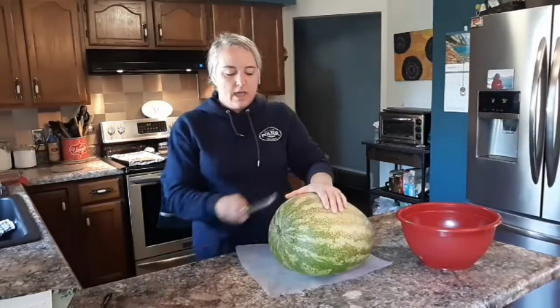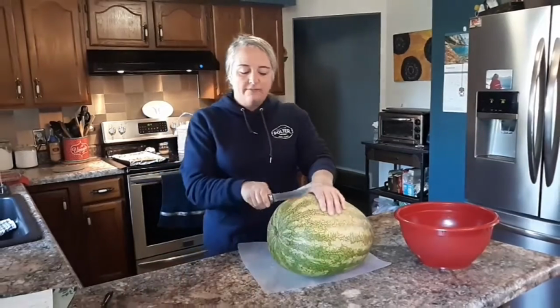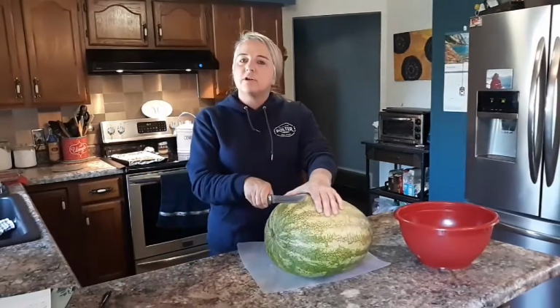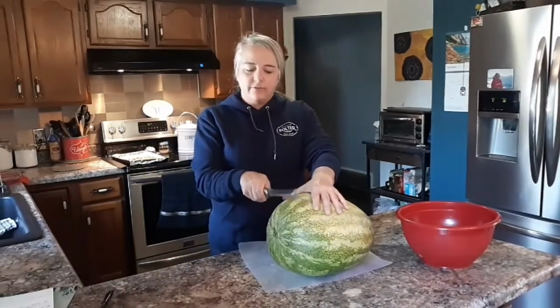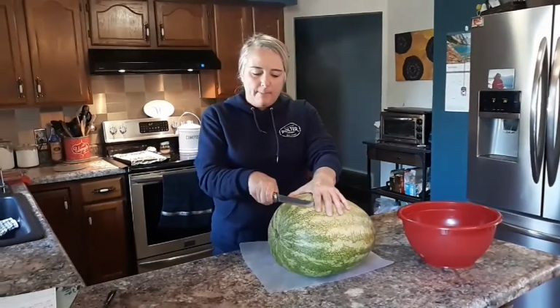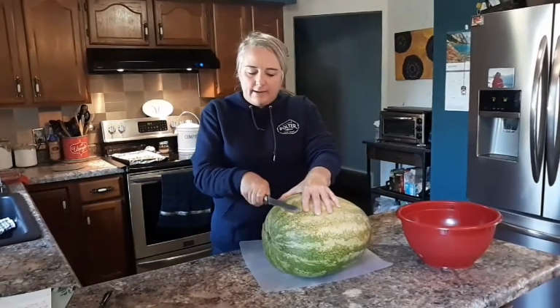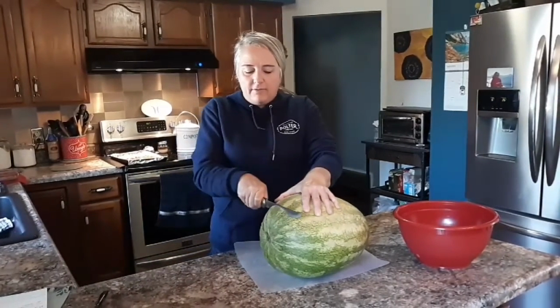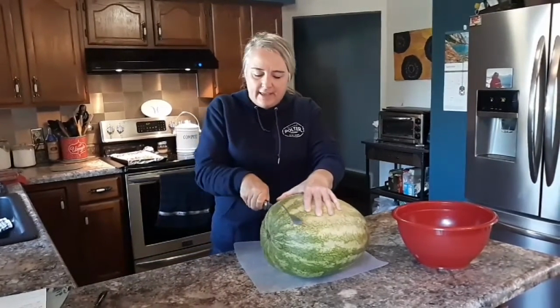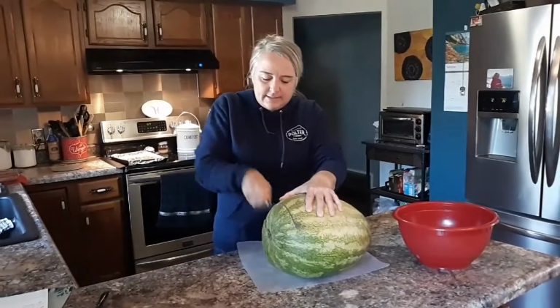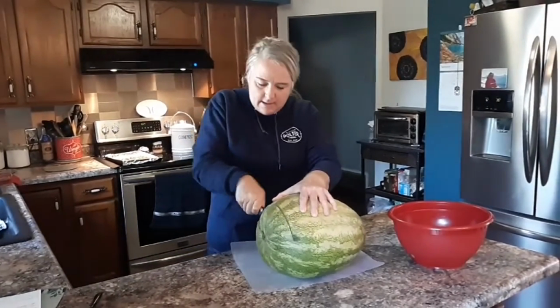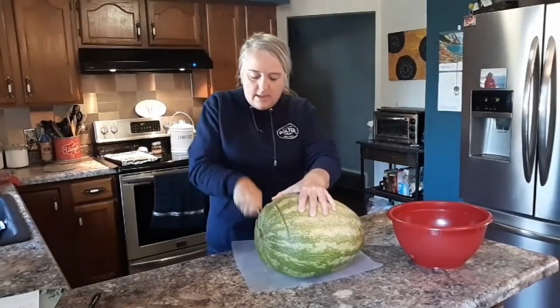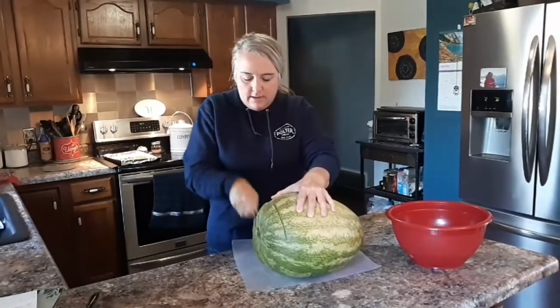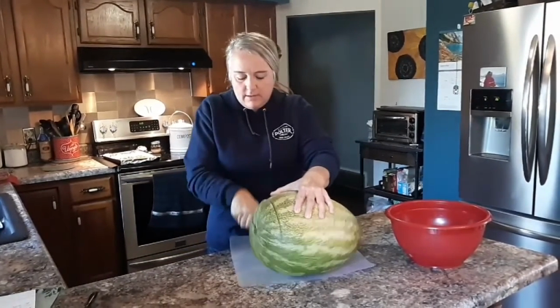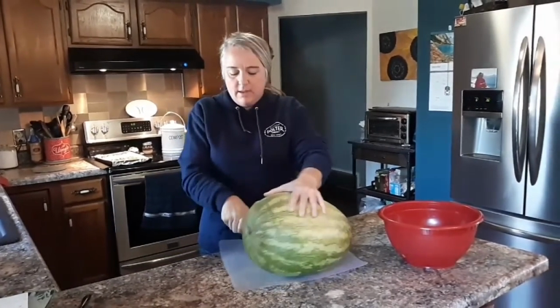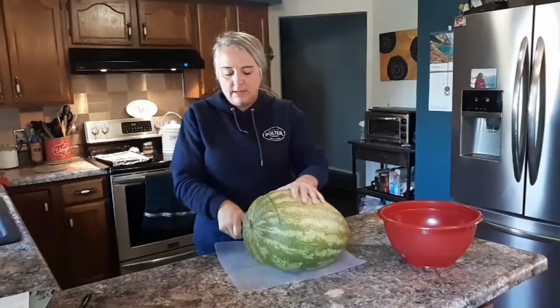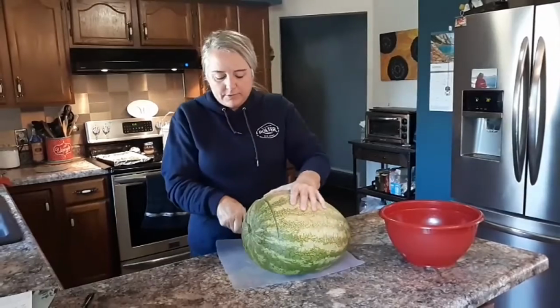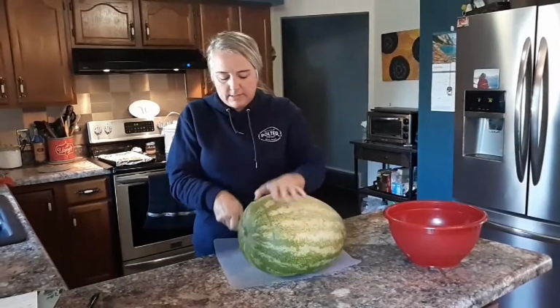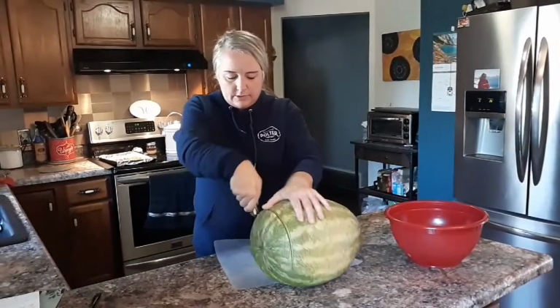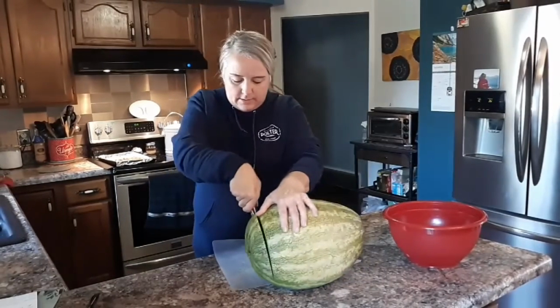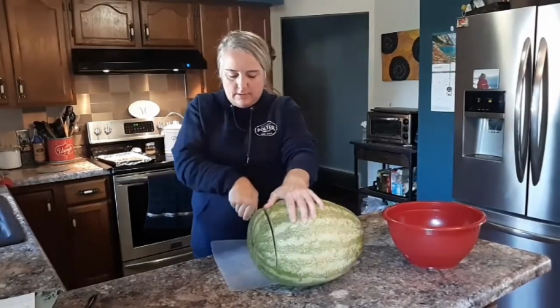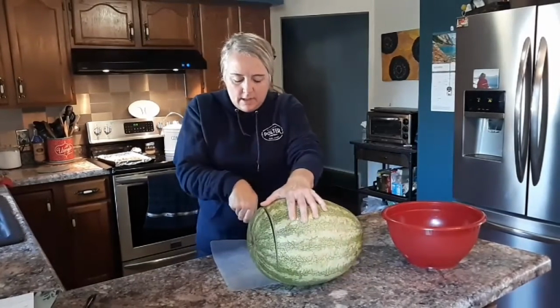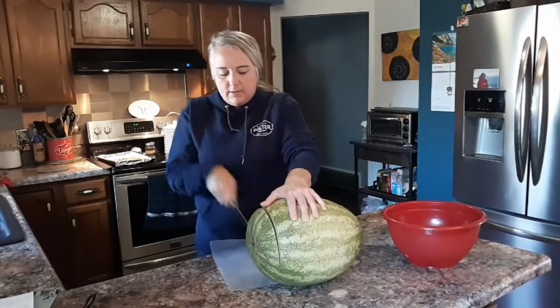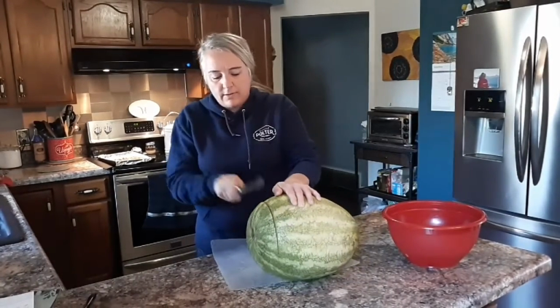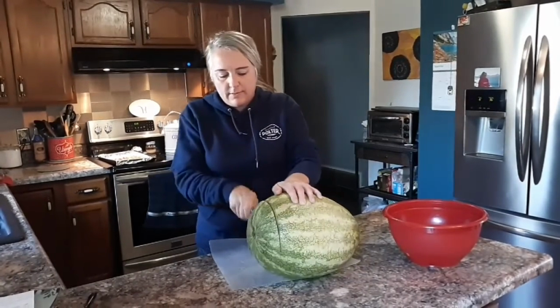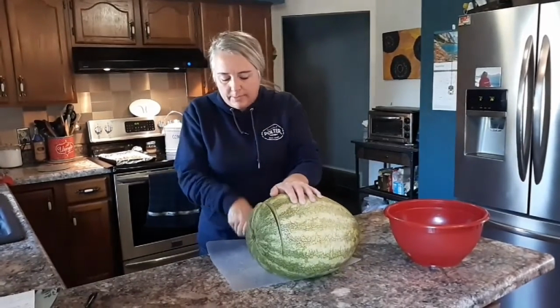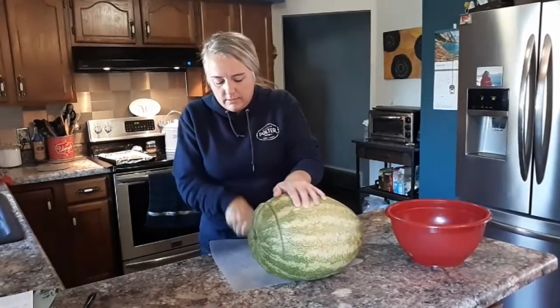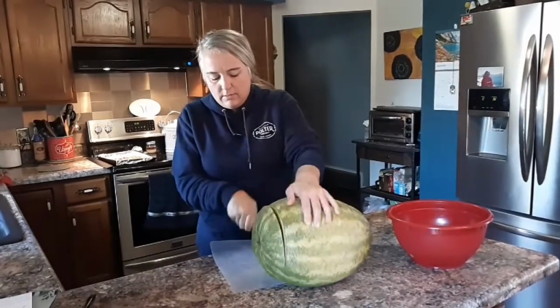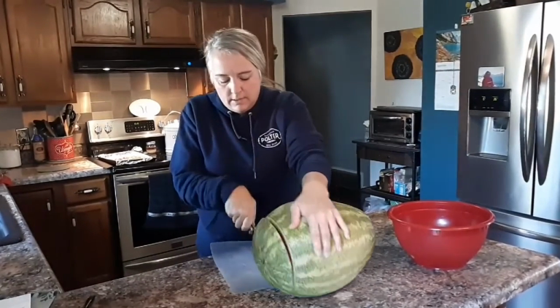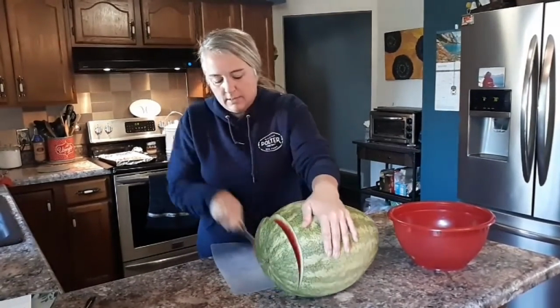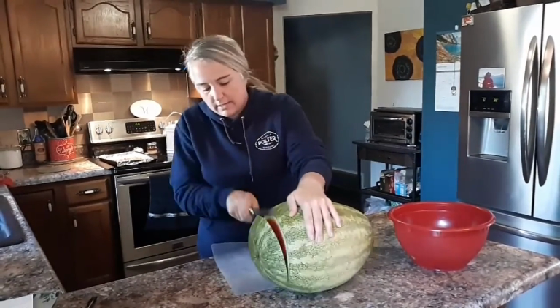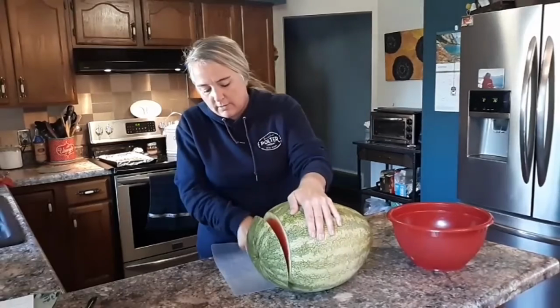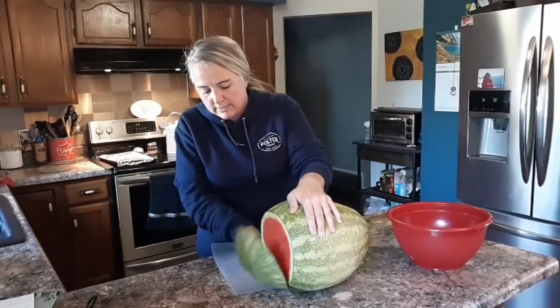I first start off by cutting off the ends. You've got to put some muscle into it, kind of work it around a little bit and get your ends off.